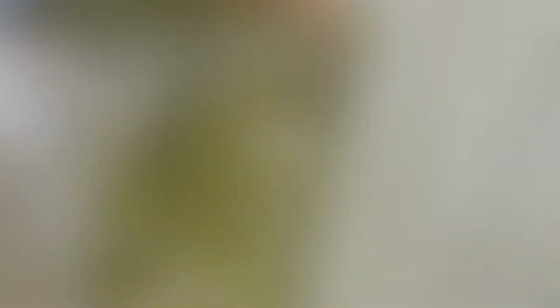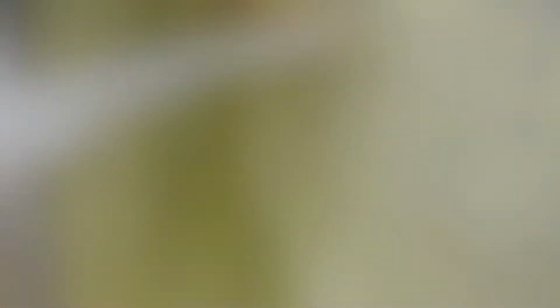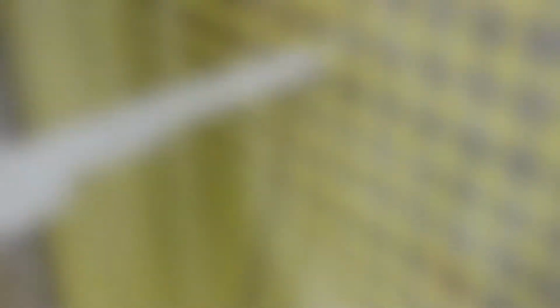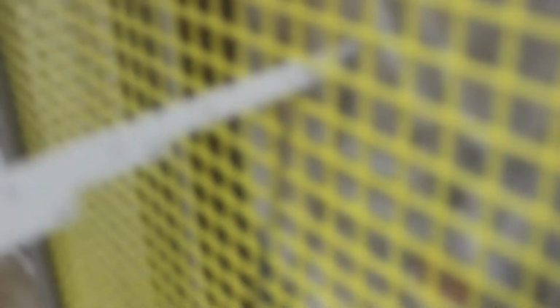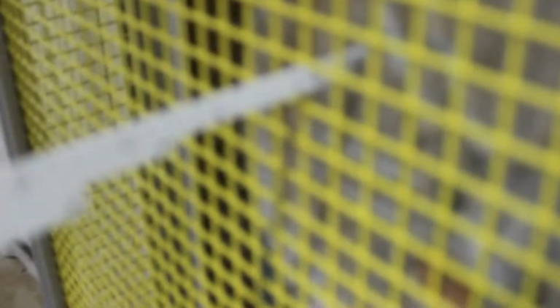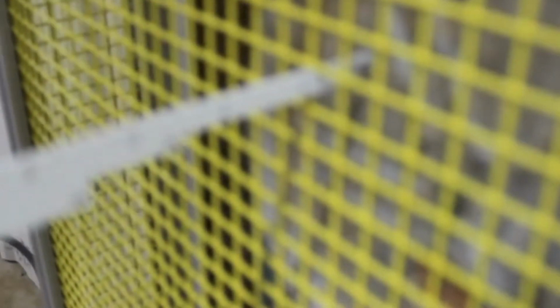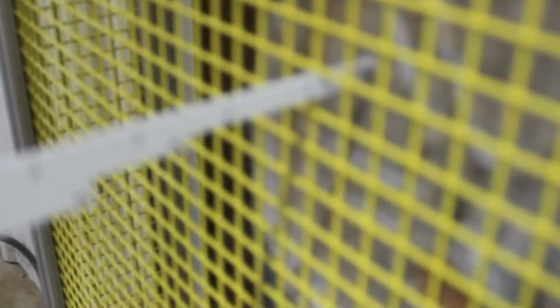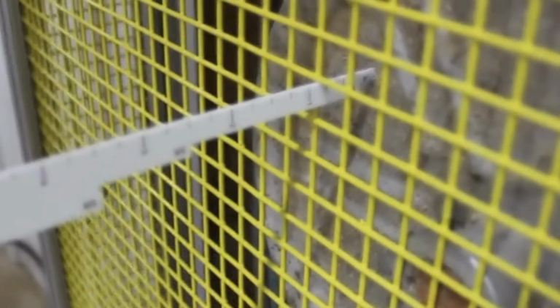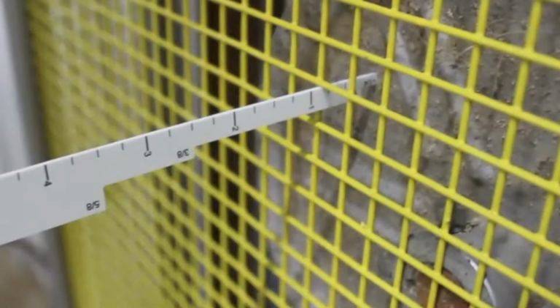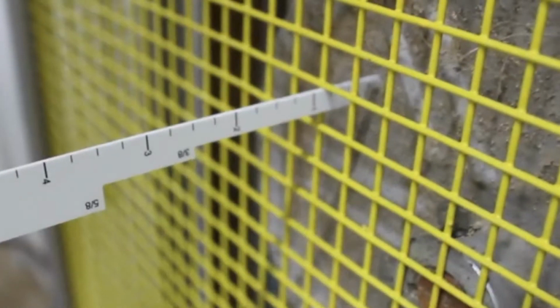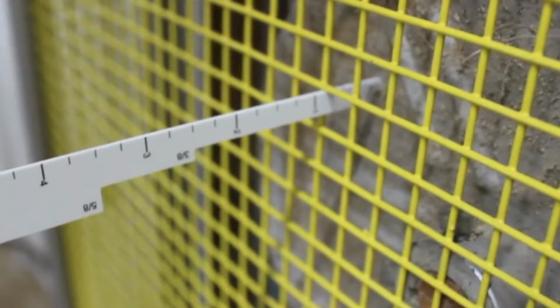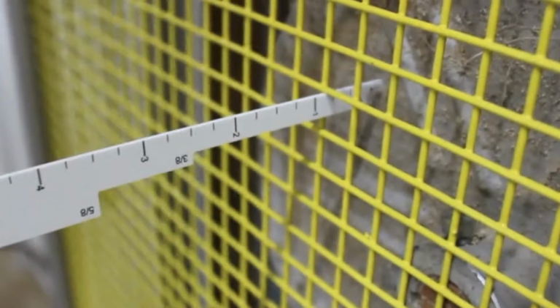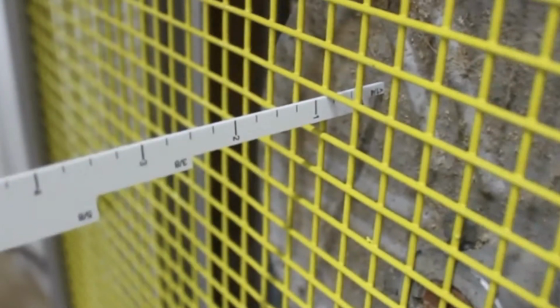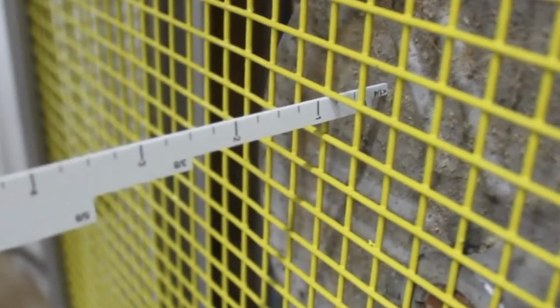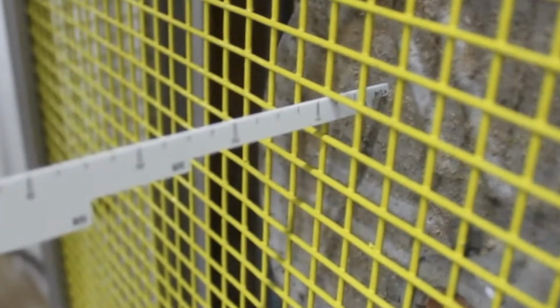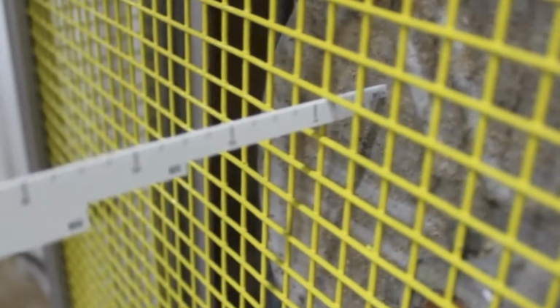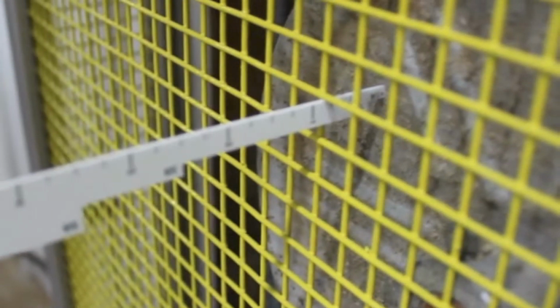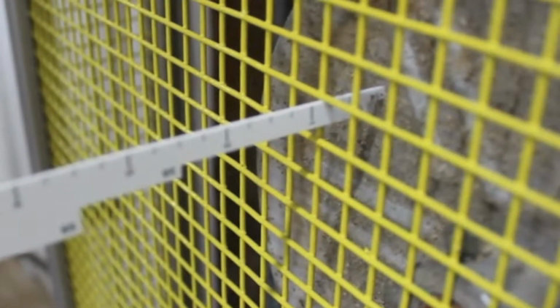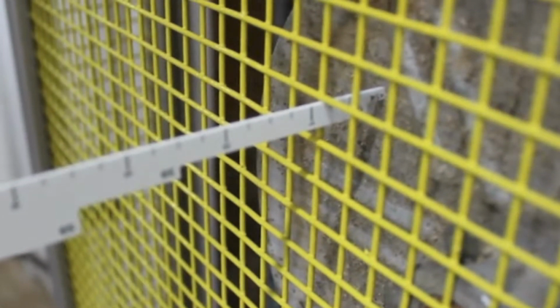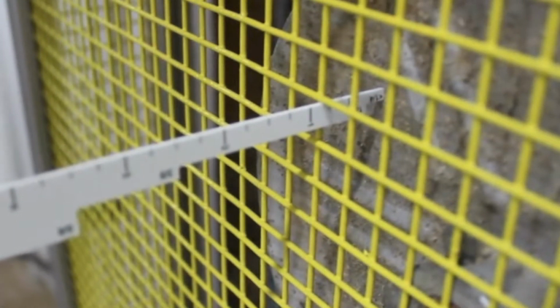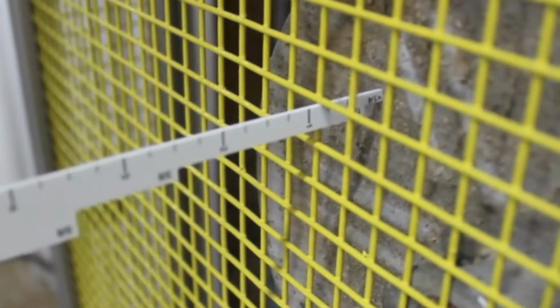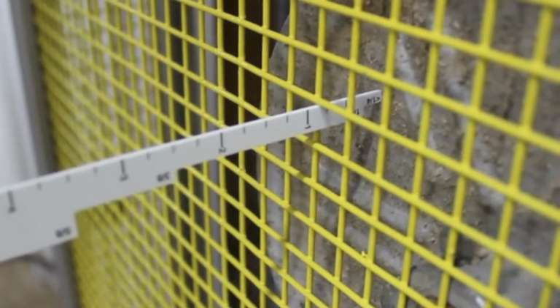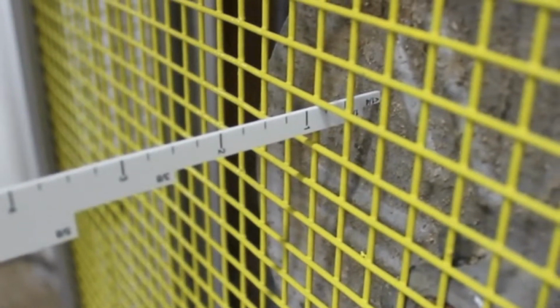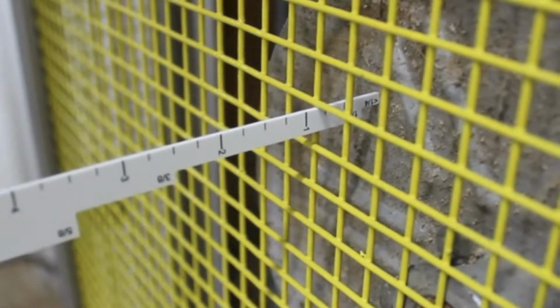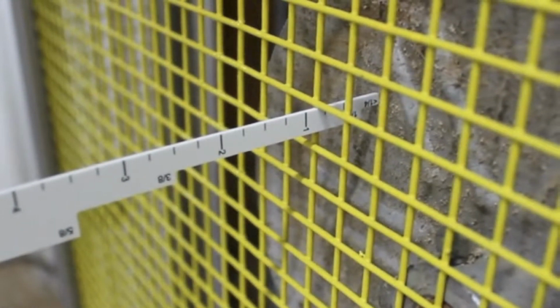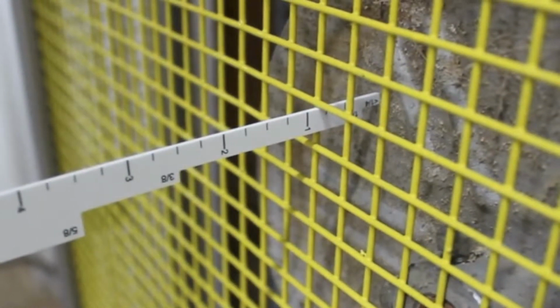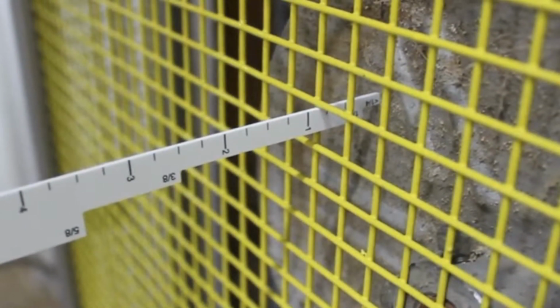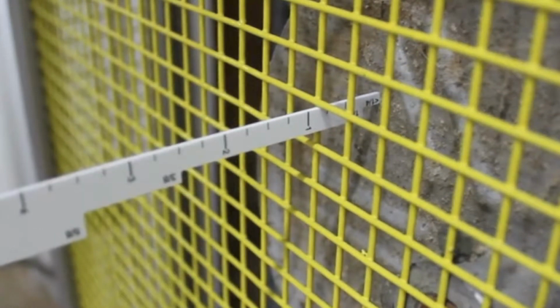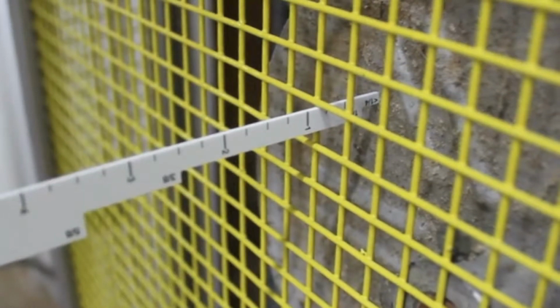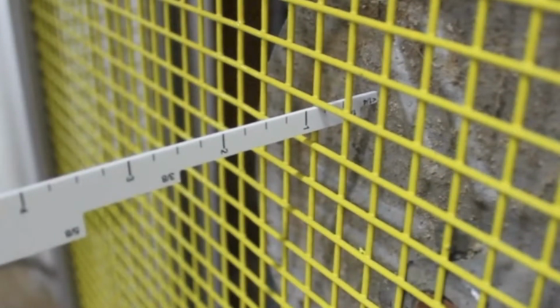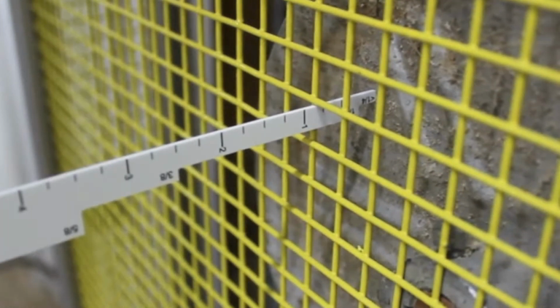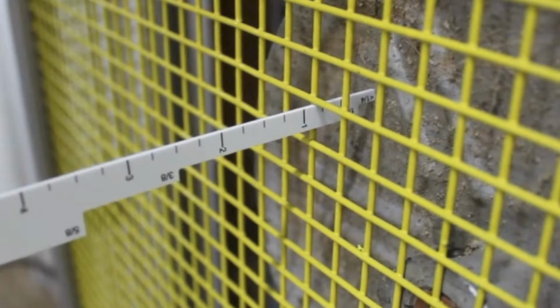Unfortunately, the motor, belt, and pulley system of the fan is too close to the surface of the wire mesh. This means the guard will not pass safety inspections.